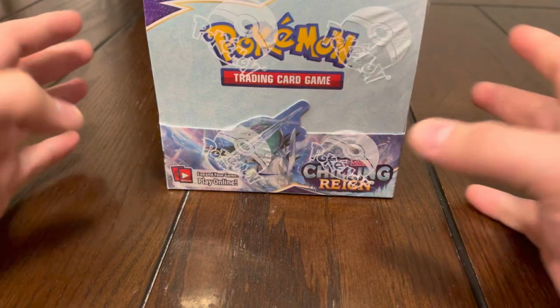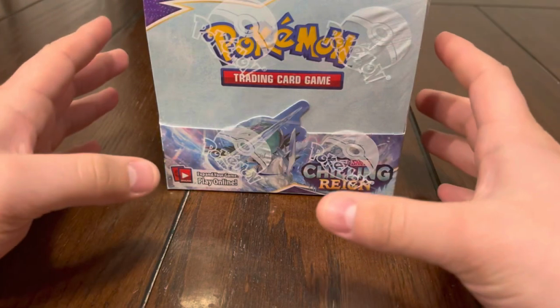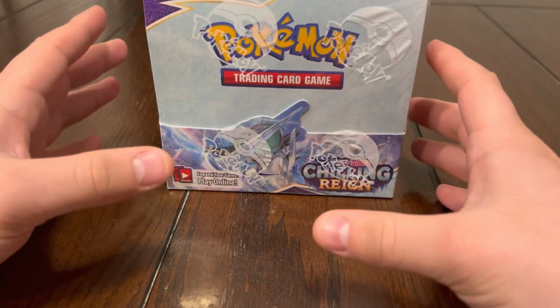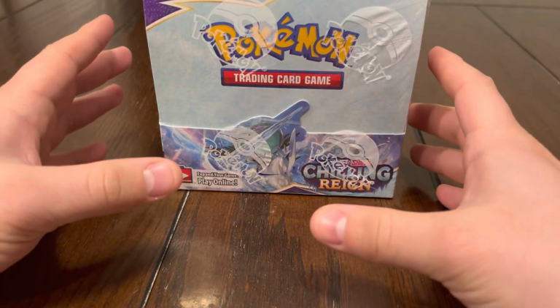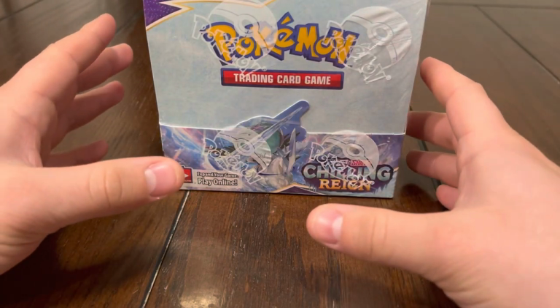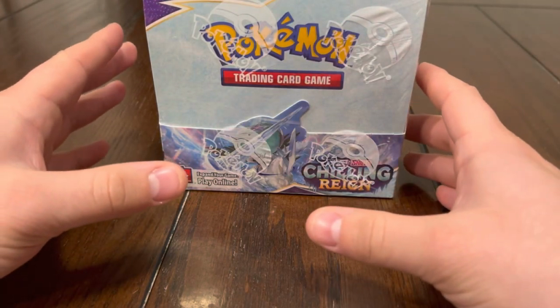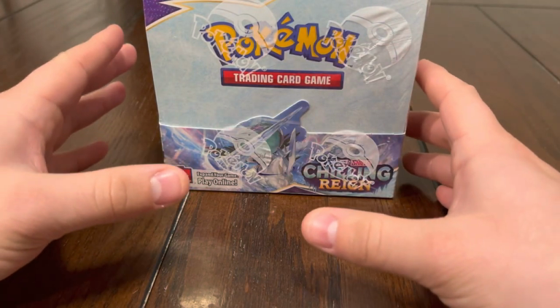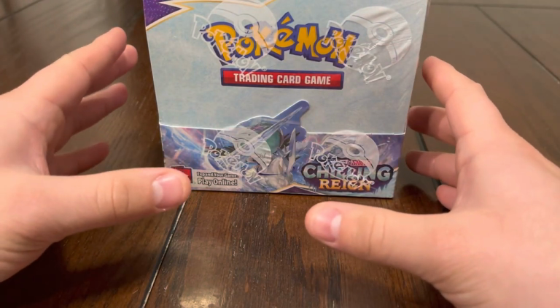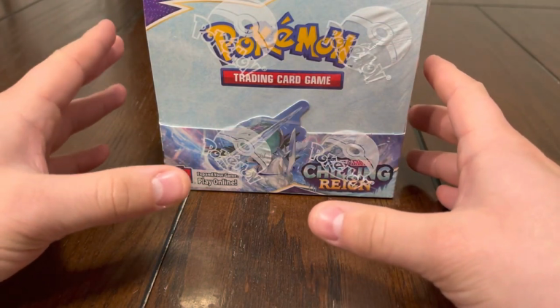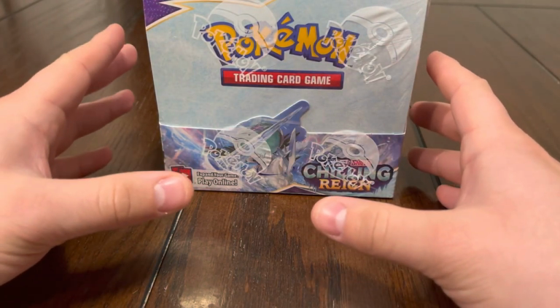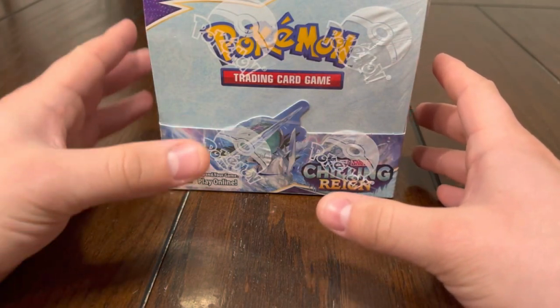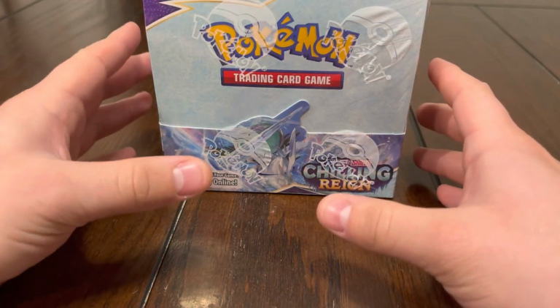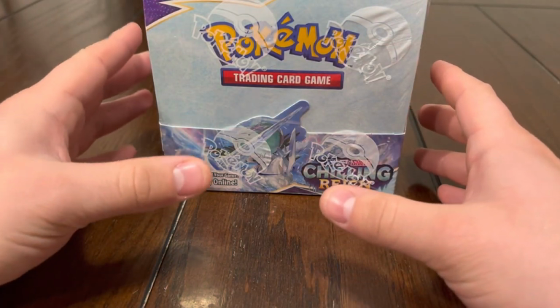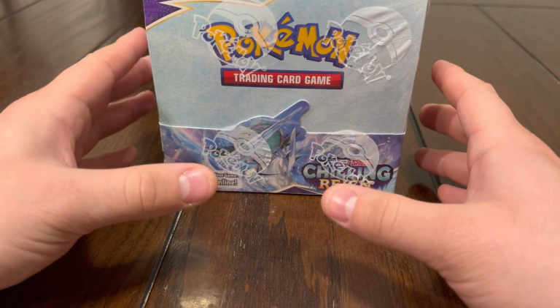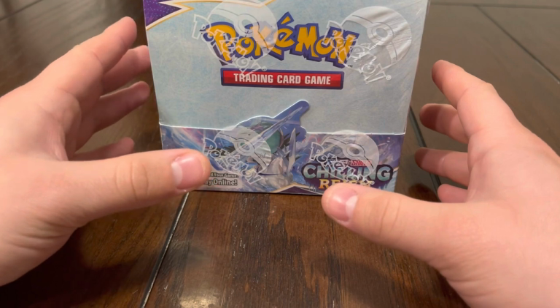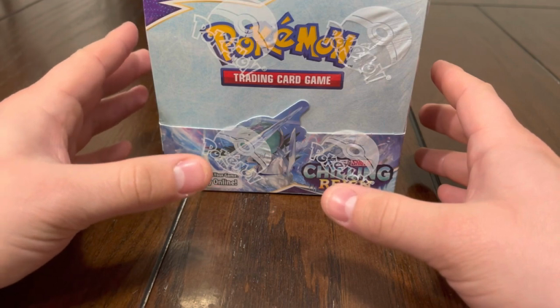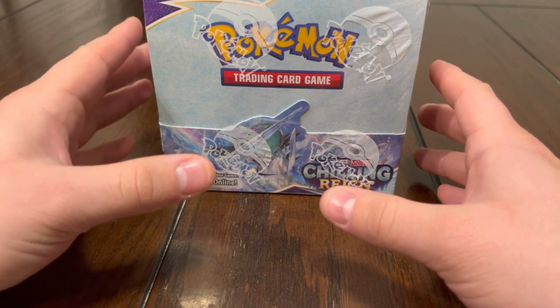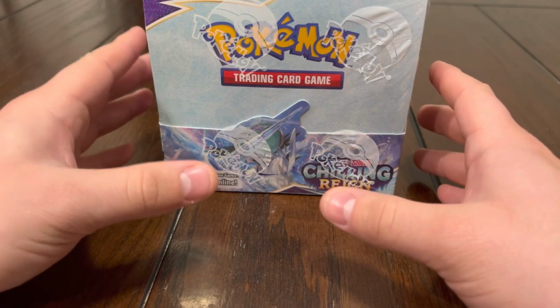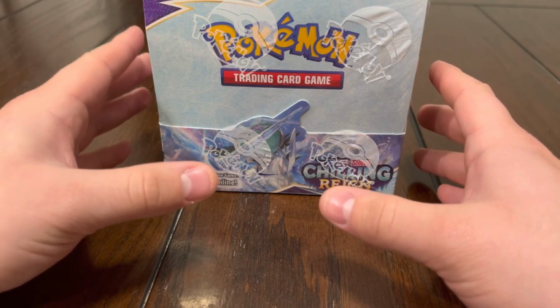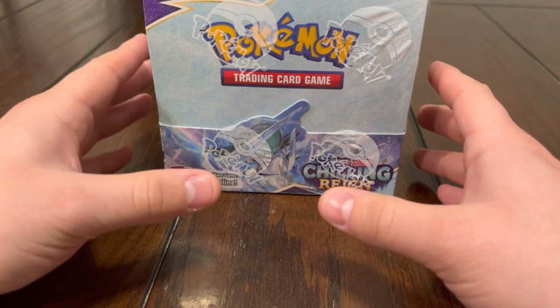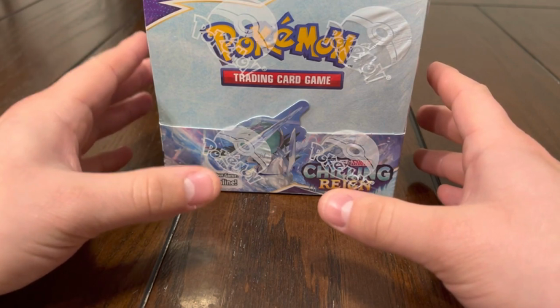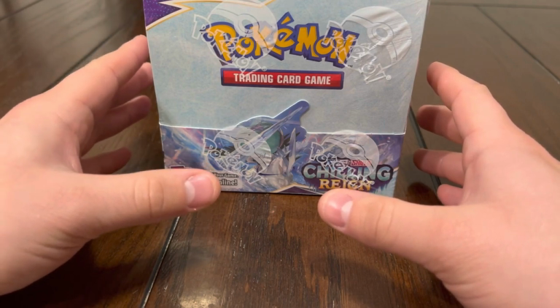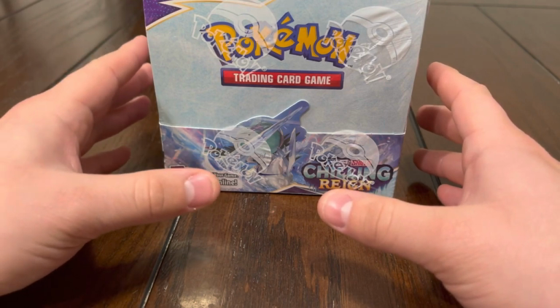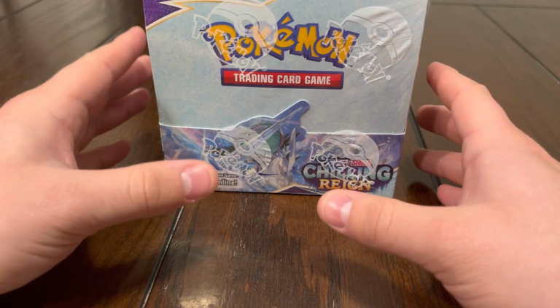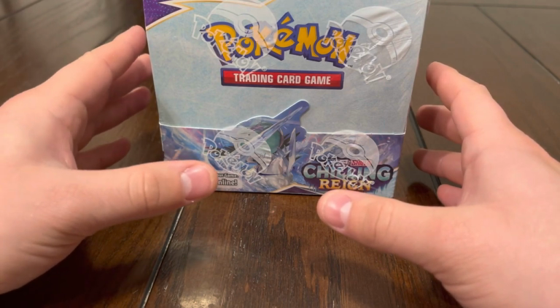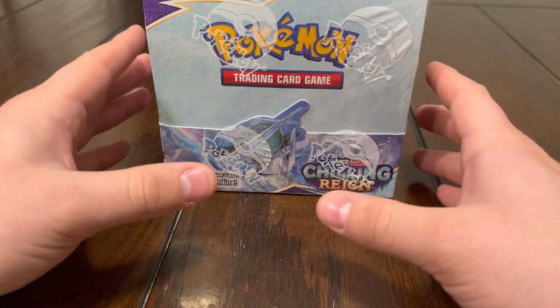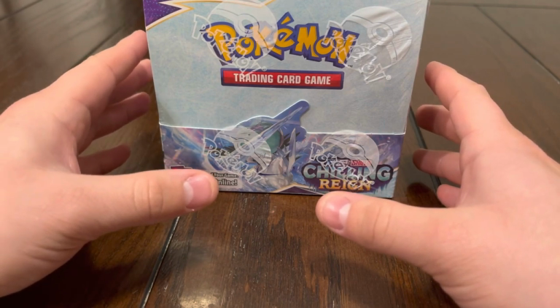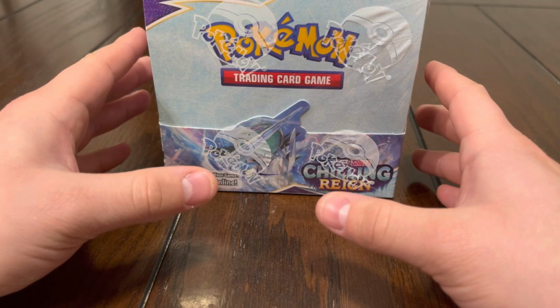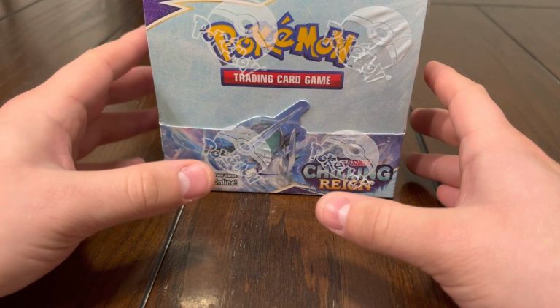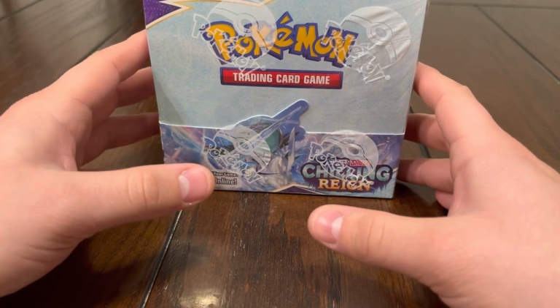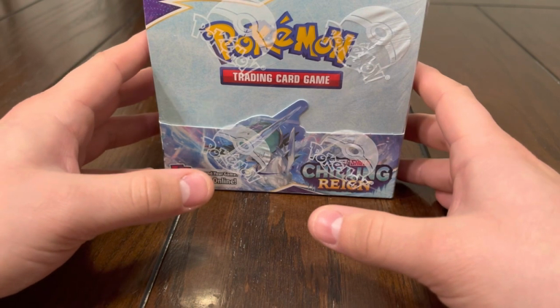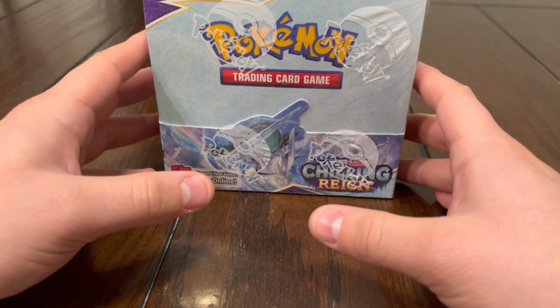Hey, what's up guys! In this video we're going to be opening up another booster box of Chilling Reign. We're hoping to pull the Blaziken VMAX alternate art, the gold Snorlax, the alternate art Moltres, and Zapdos and any other cards we do not have. So yeah guys, we're going to open this up and we'll be right back.